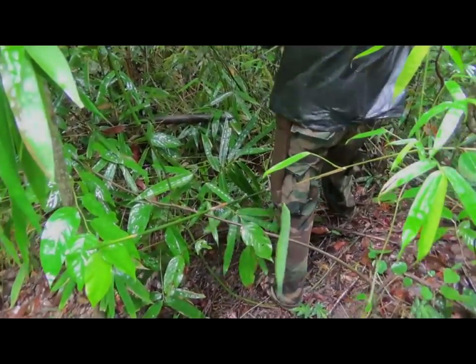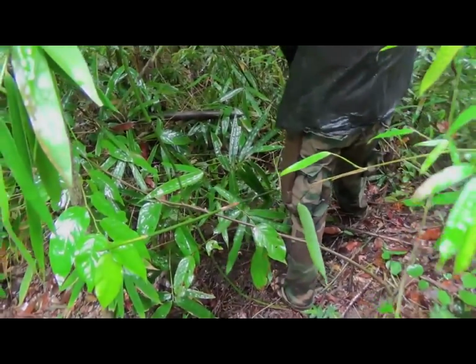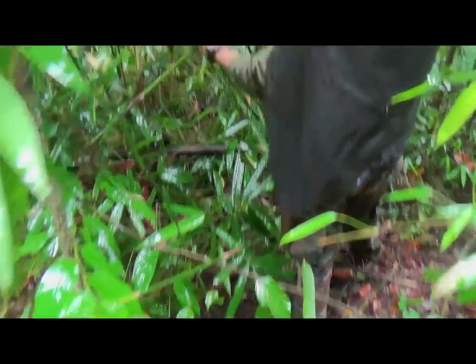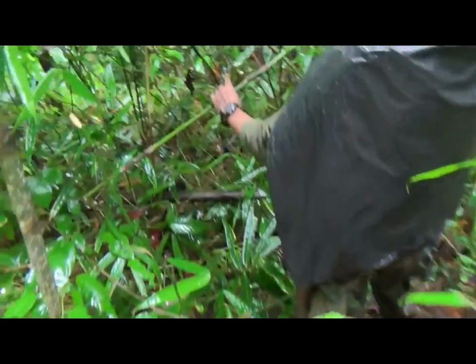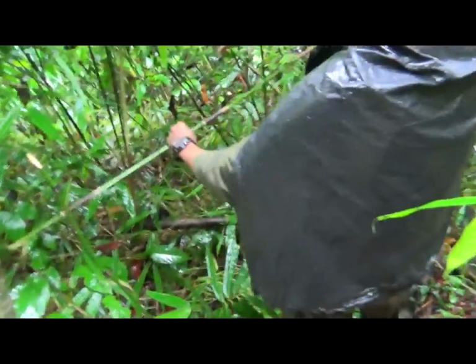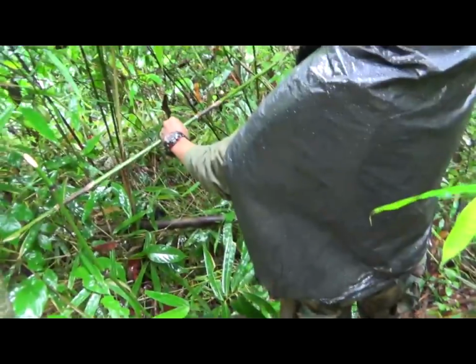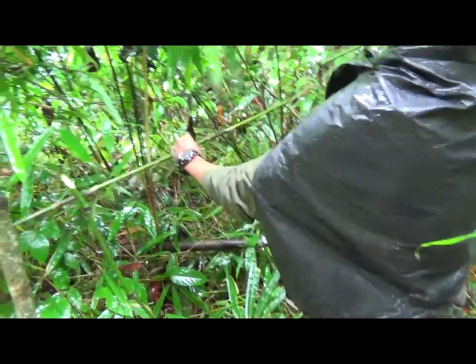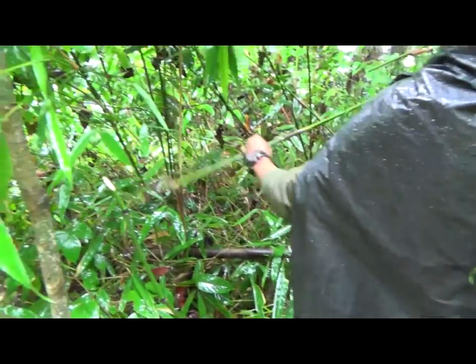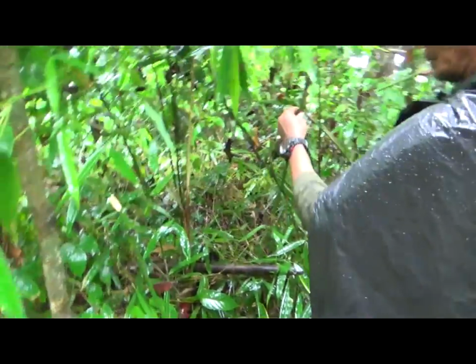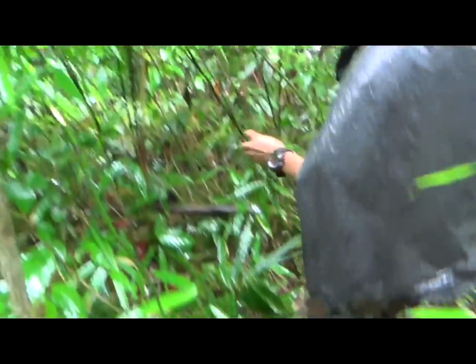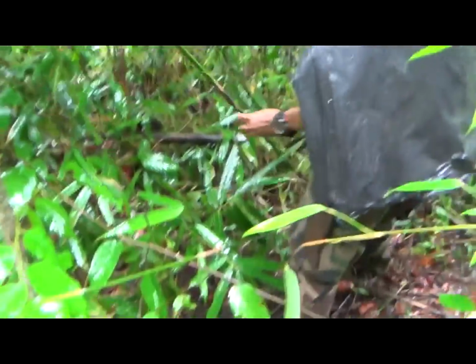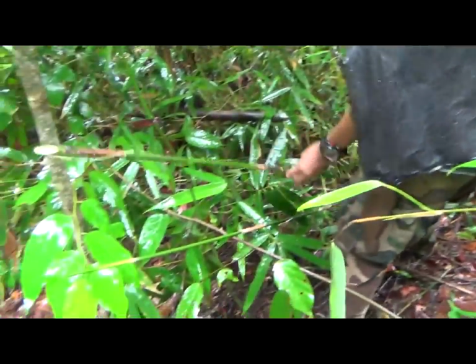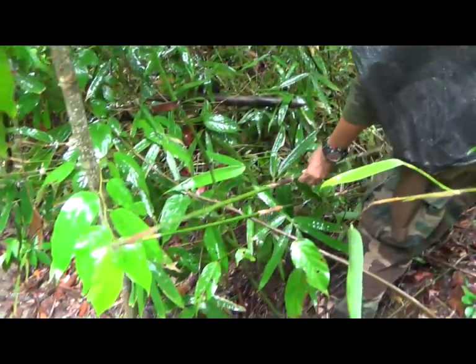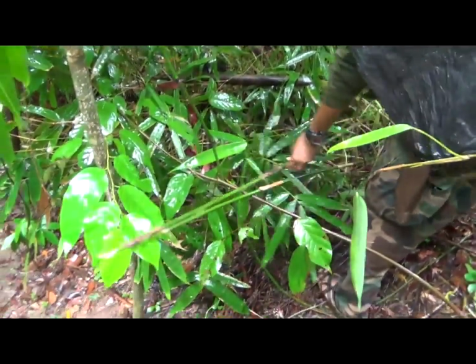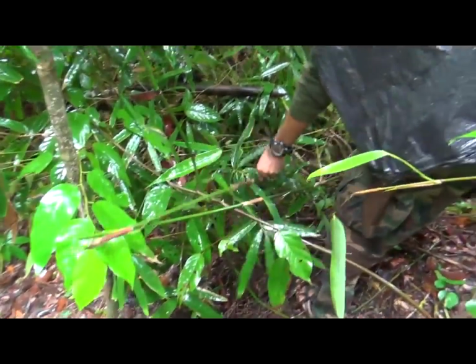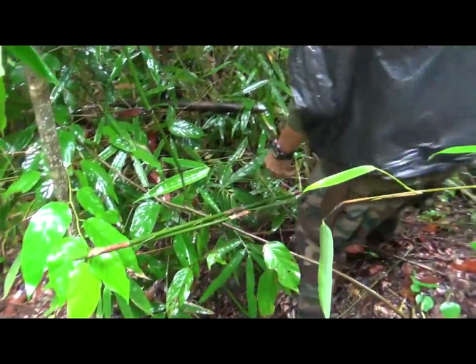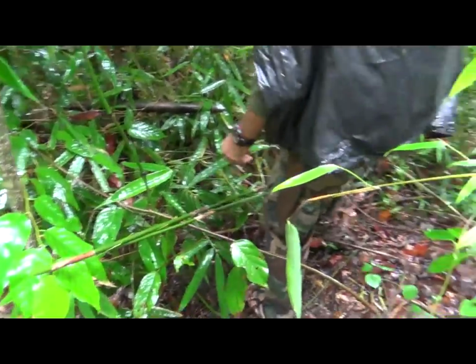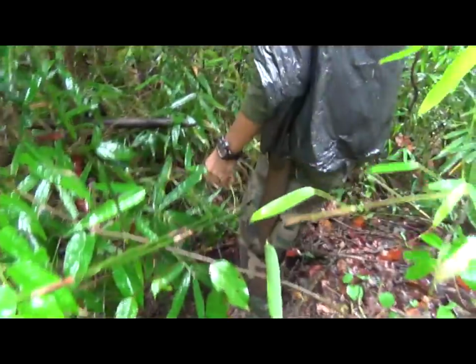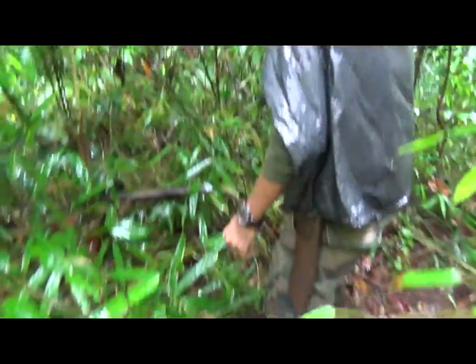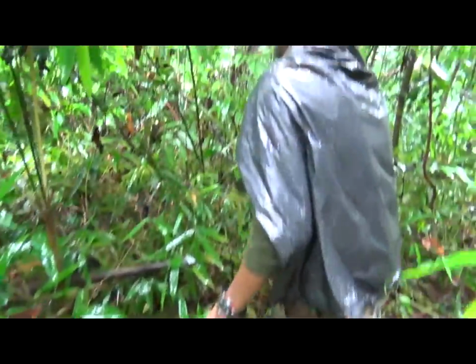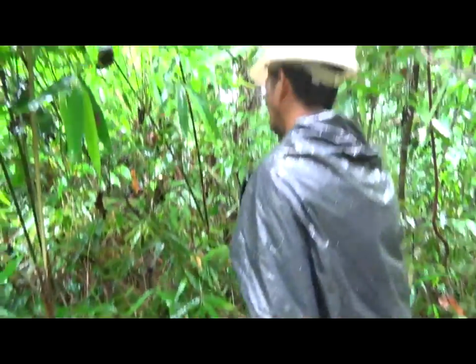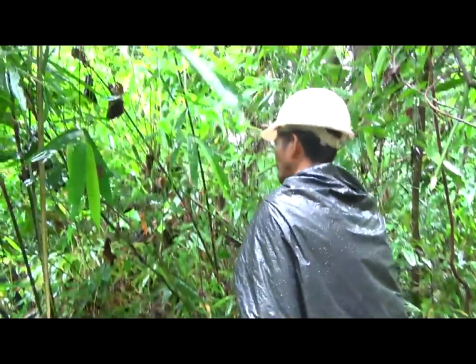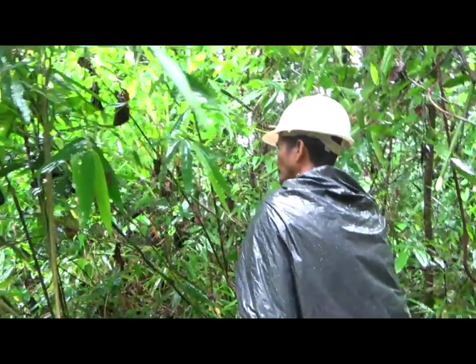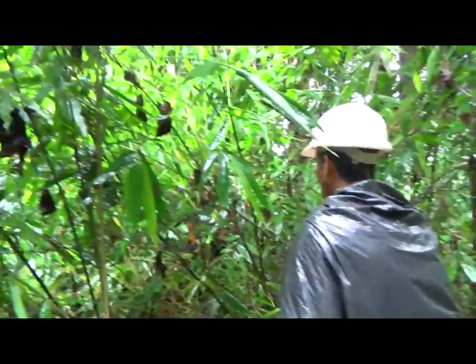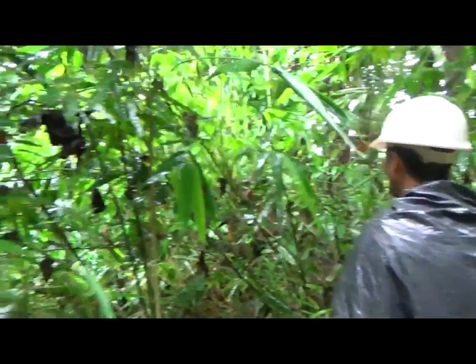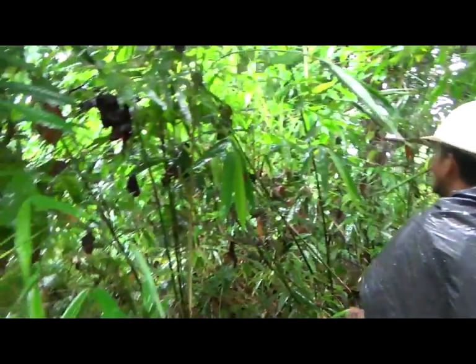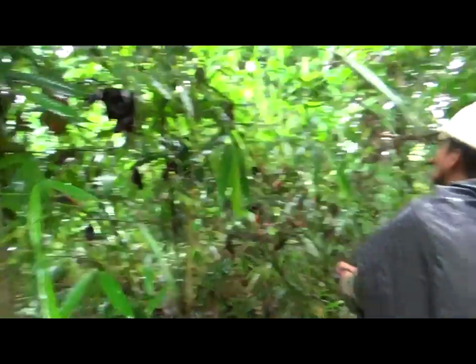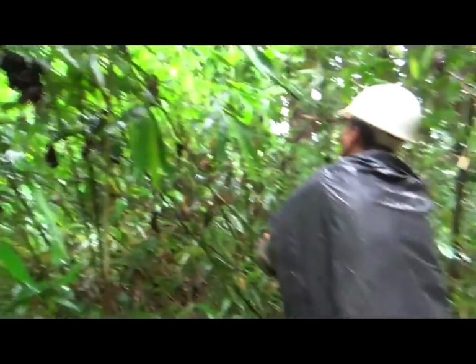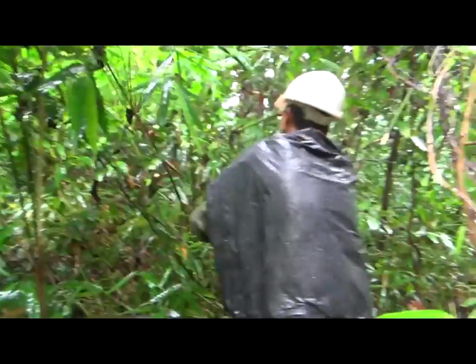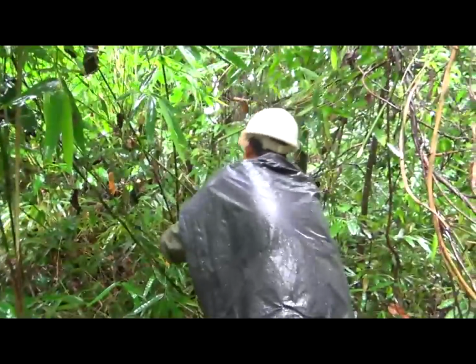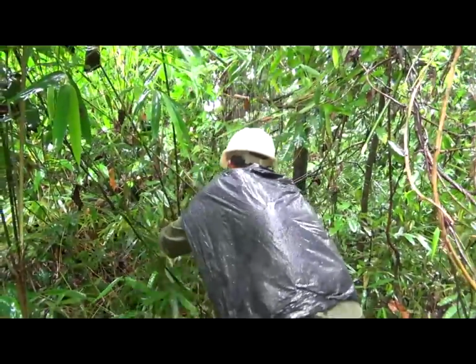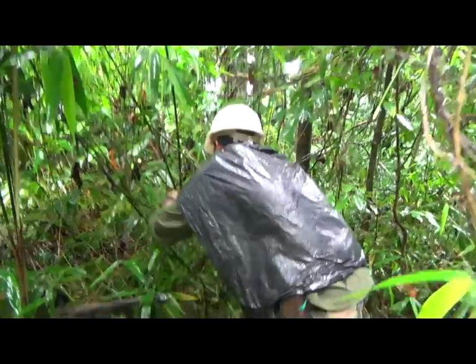So now we're getting small bamboo for the arrows that can be used in the crossbow, and as you can see, there's some very small bamboo that's growing back in this area.